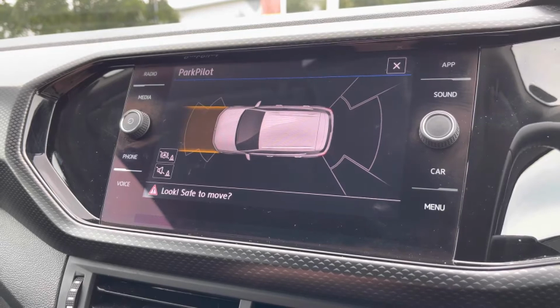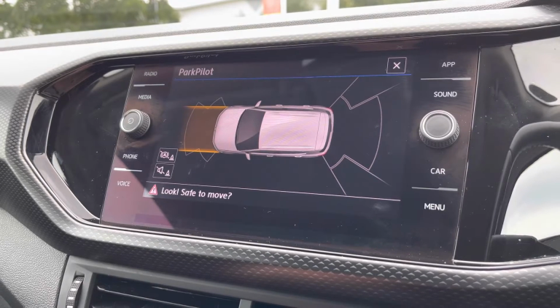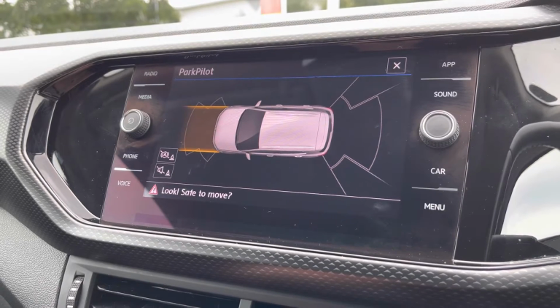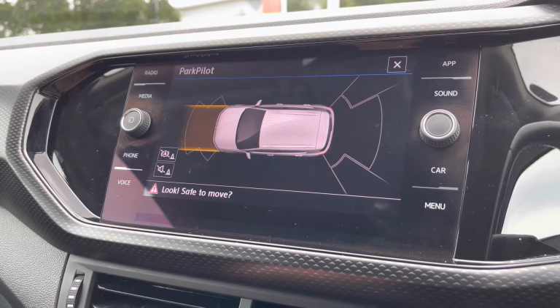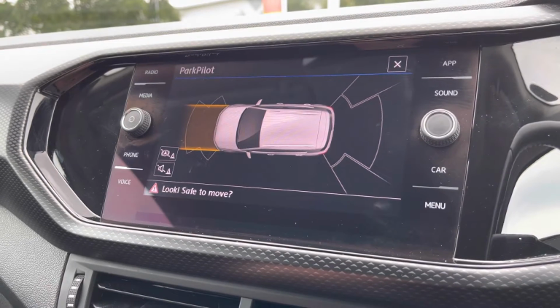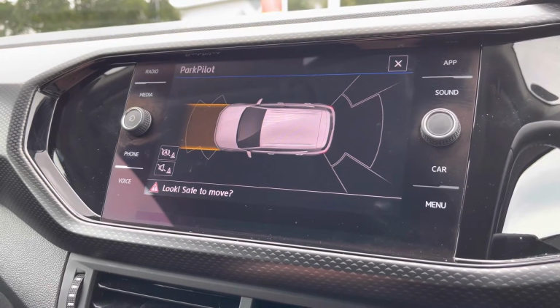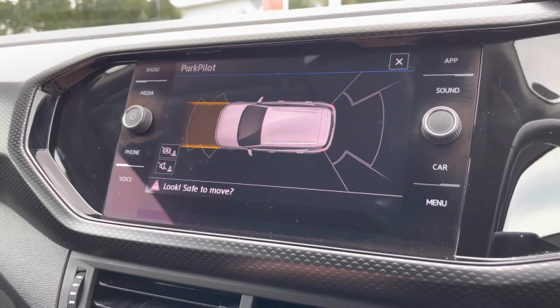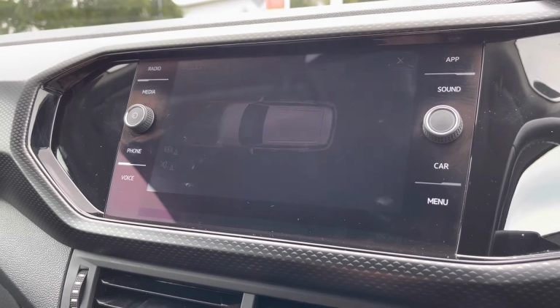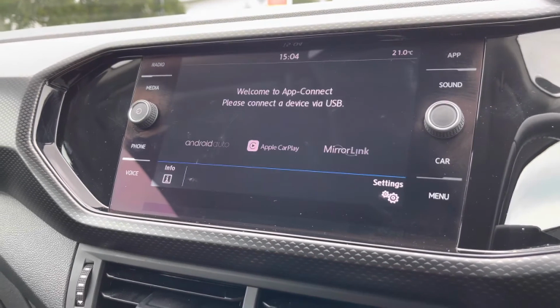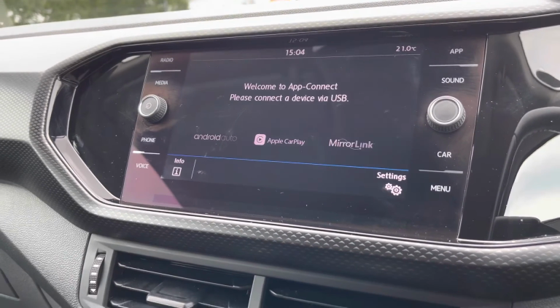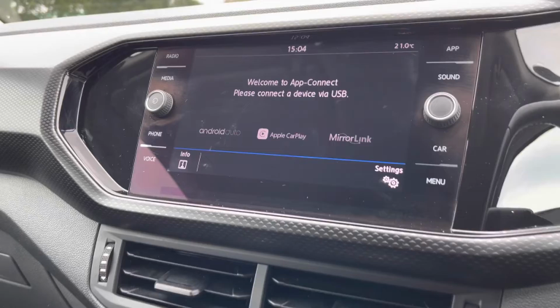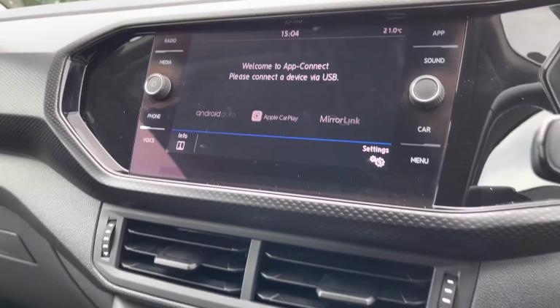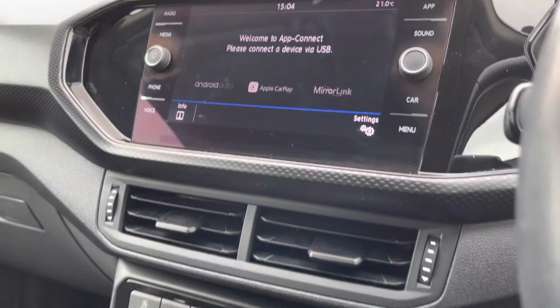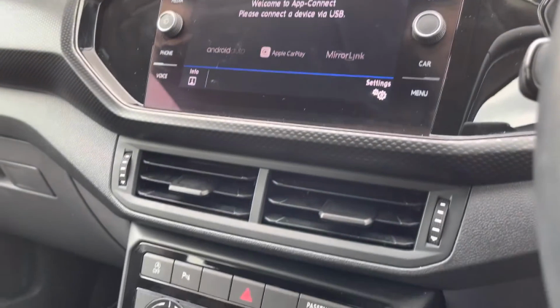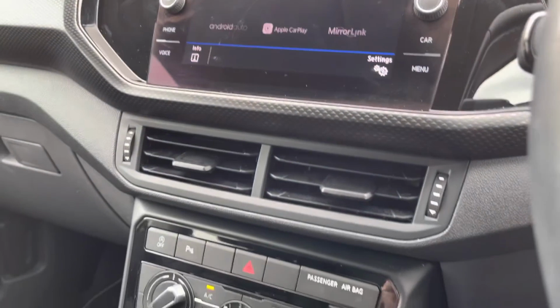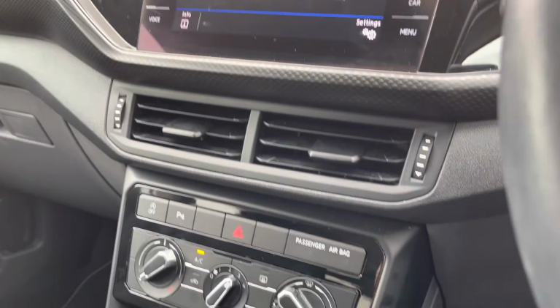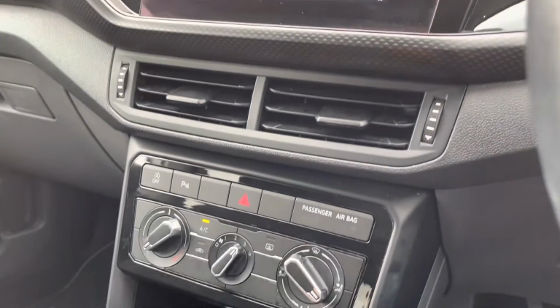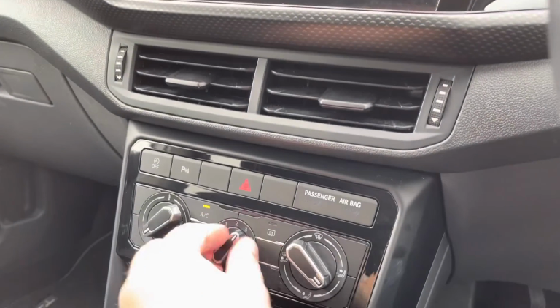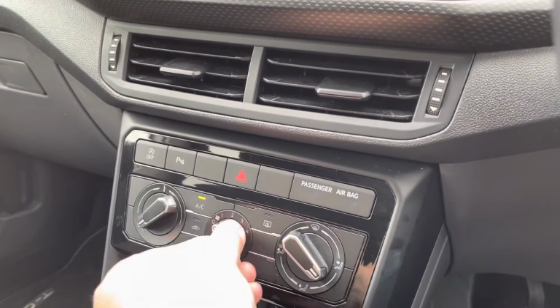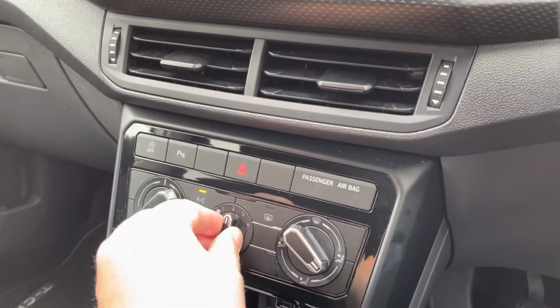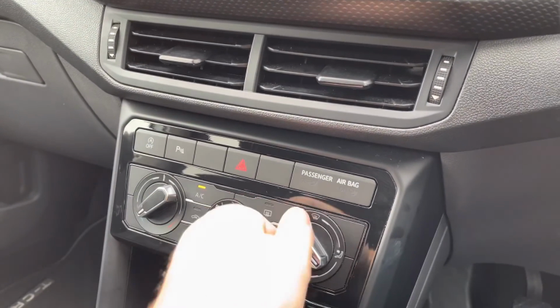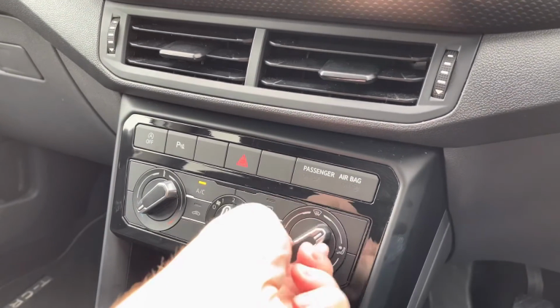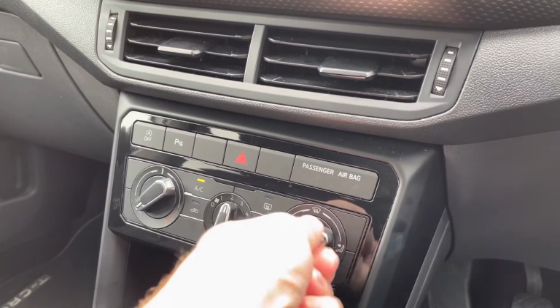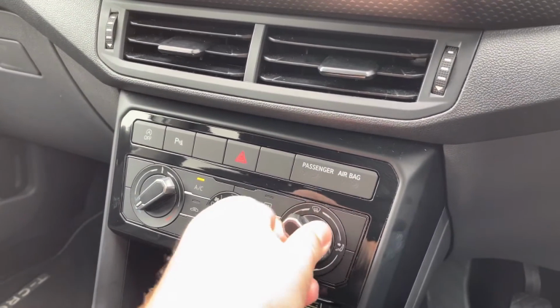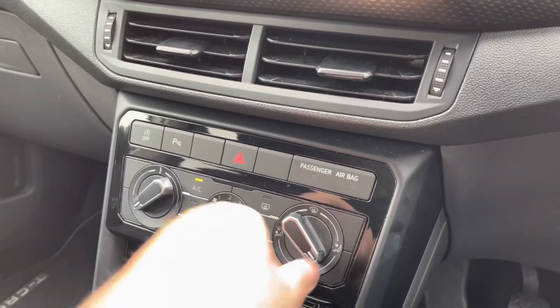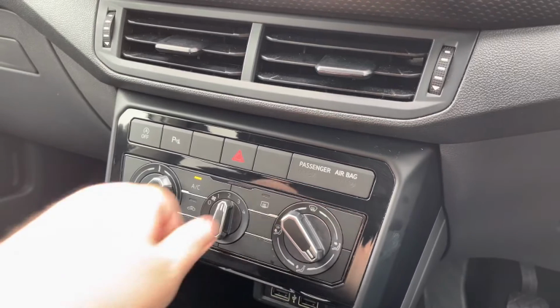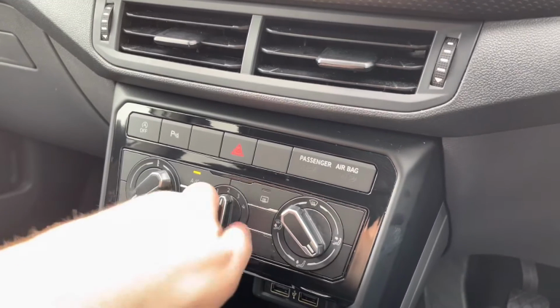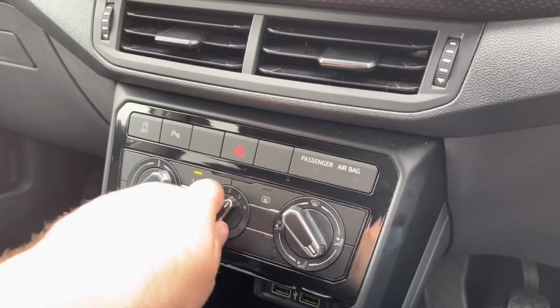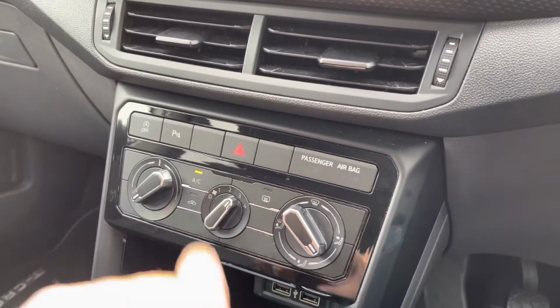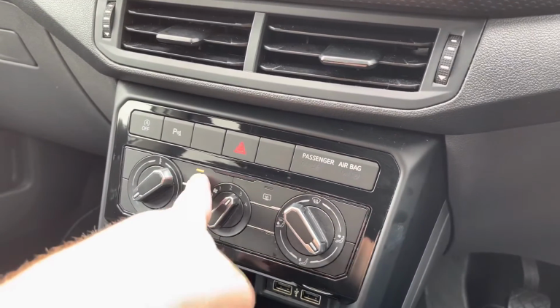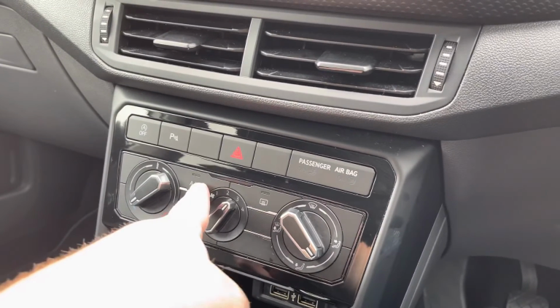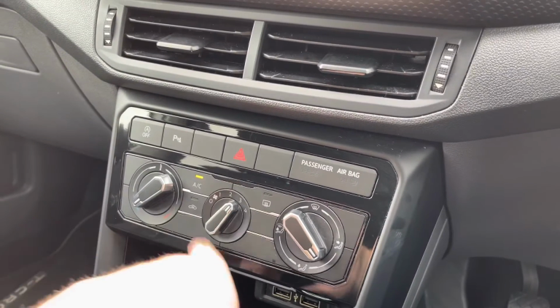Your park pilot system provides guidelines and also audible warnings to keep that paintwork in top condition. A little further down the cabin, you've got your manual air conditioning, with plenty of adjustment to keep you nice and comfortable on the road — nice and easy to adjust even whilst driving.